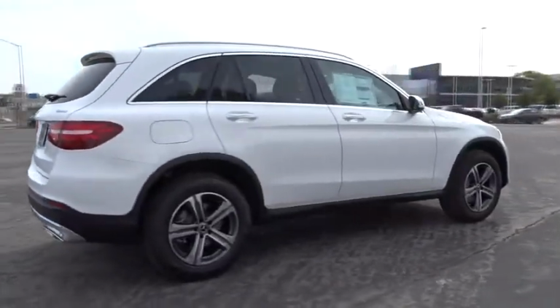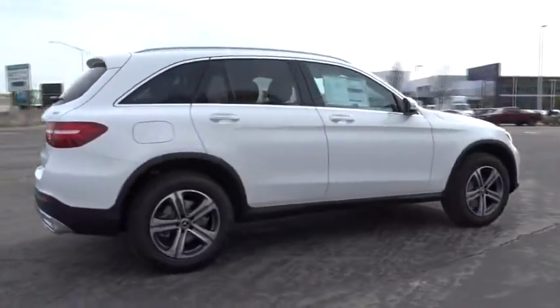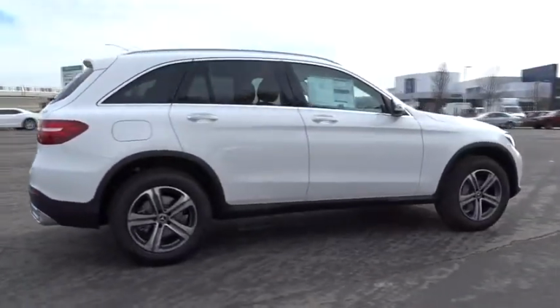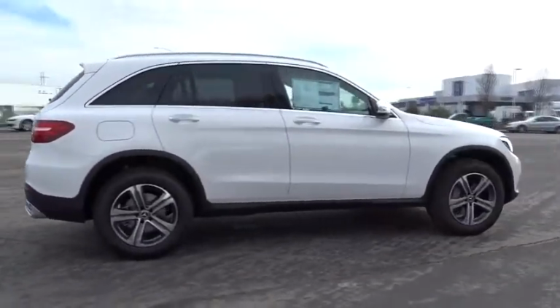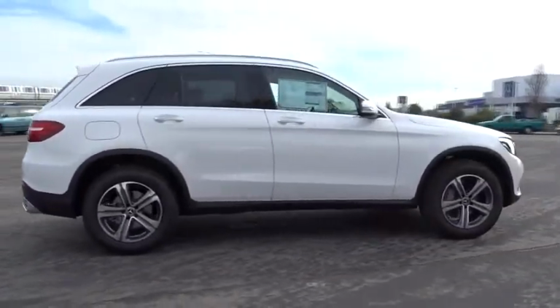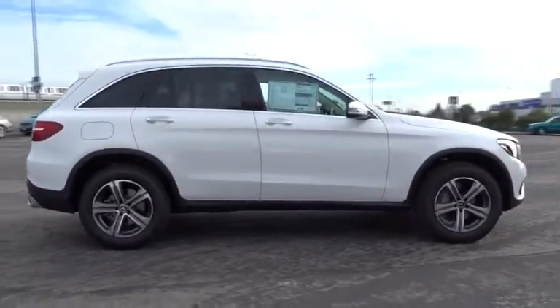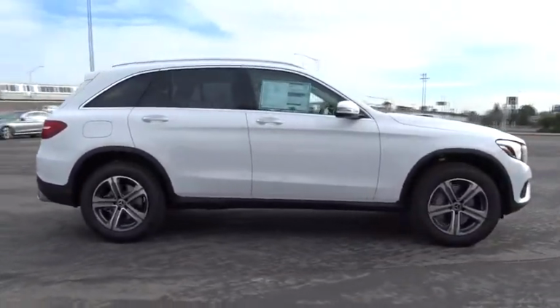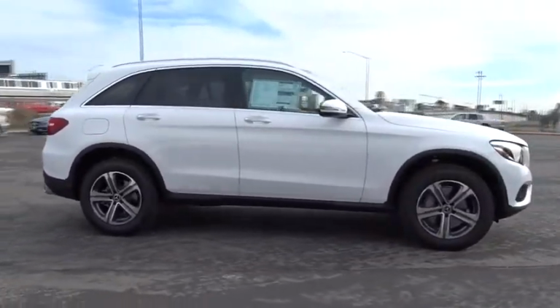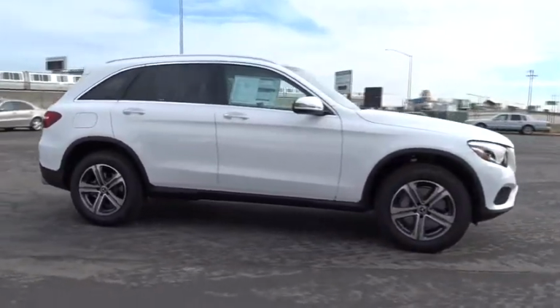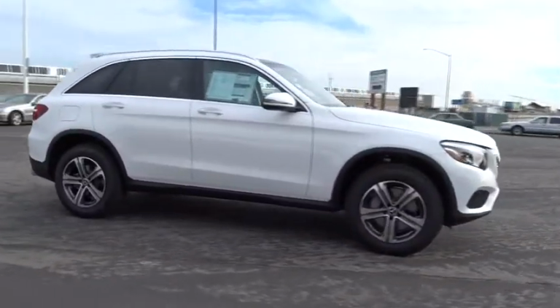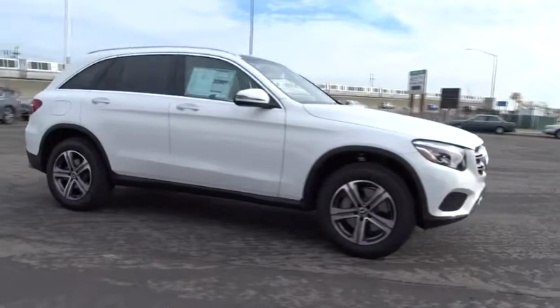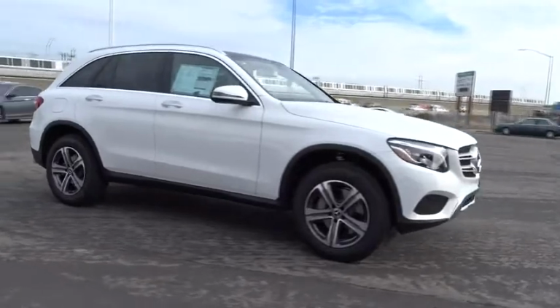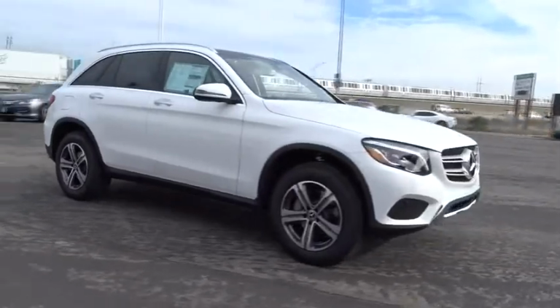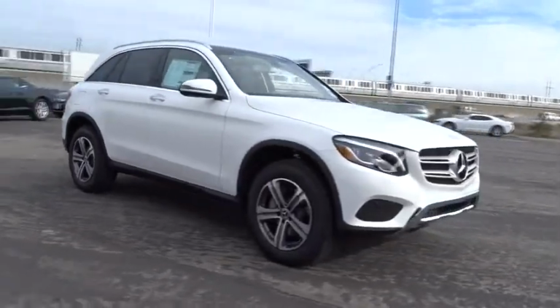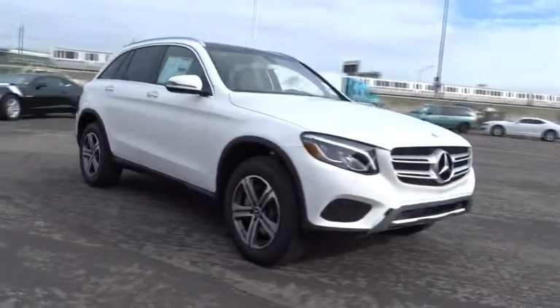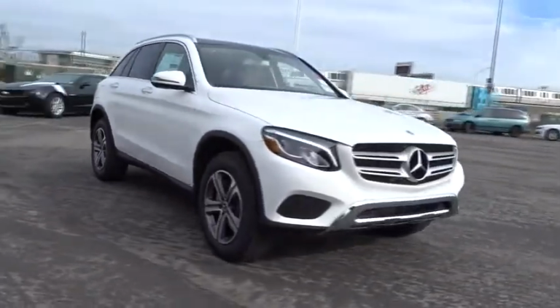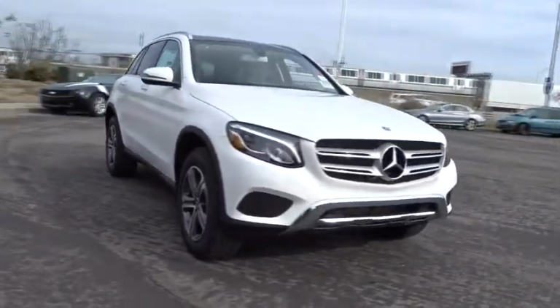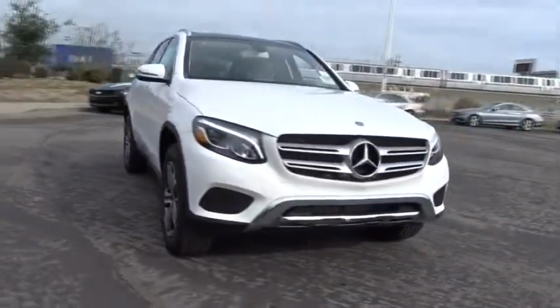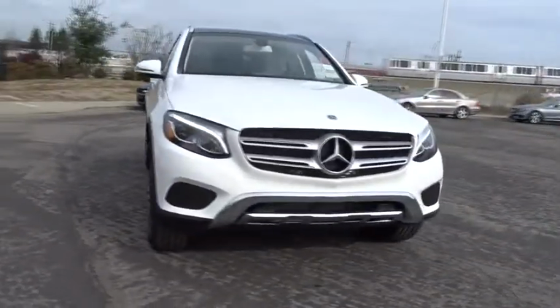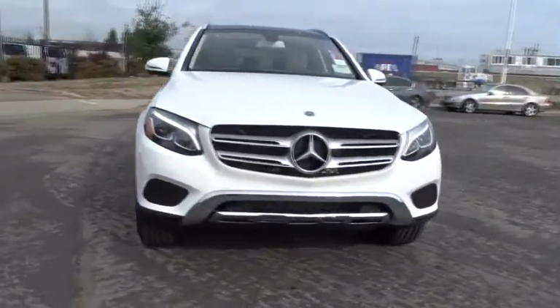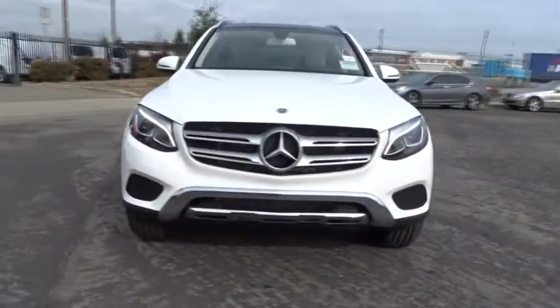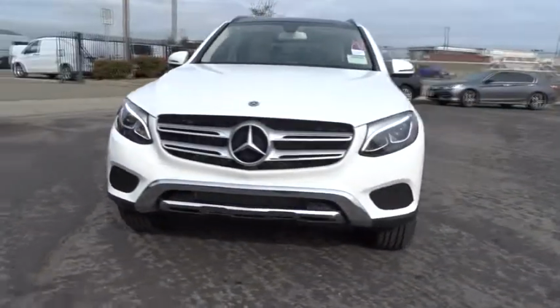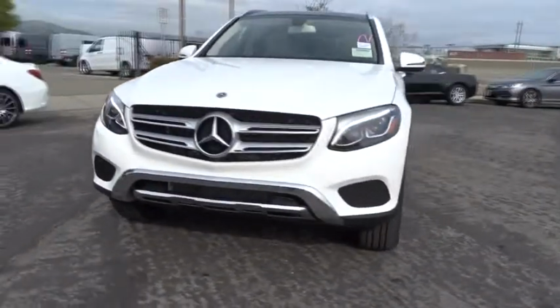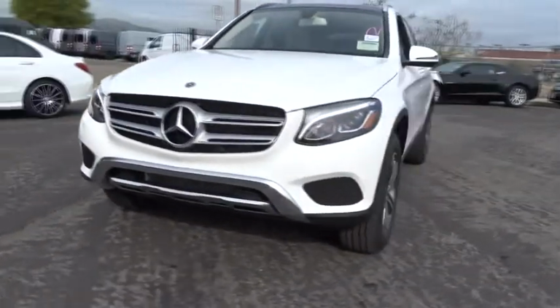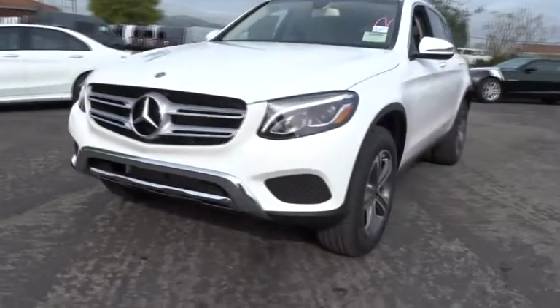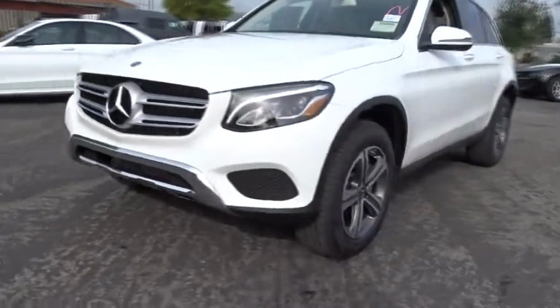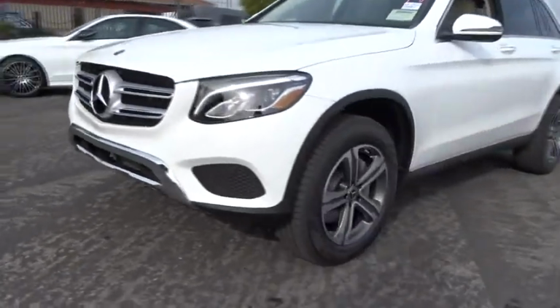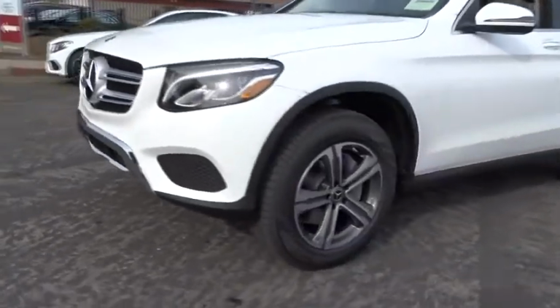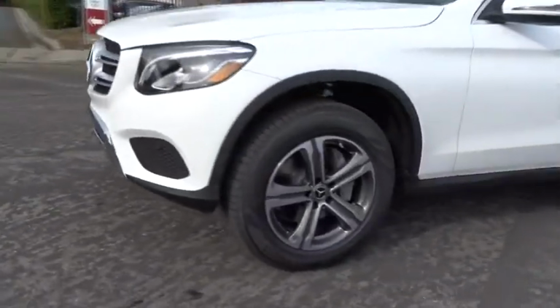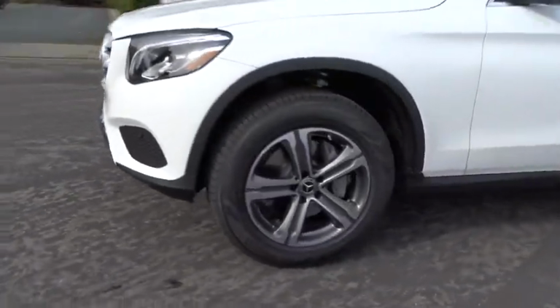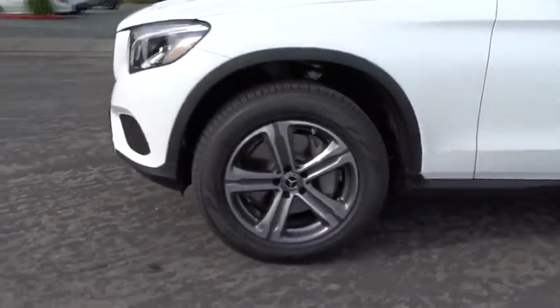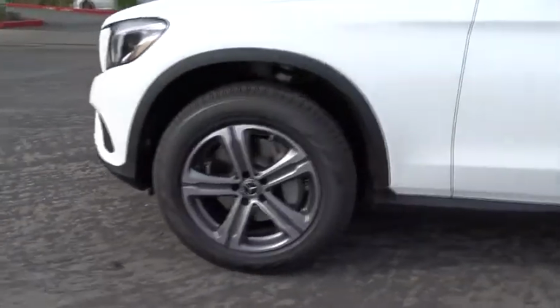Power liftgate, all-wheel drive, stability control, traction control, keyless entry, power passenger seat, backup camera, anti-lock braking system, steering wheel audio controls, leather wrapped steering wheel.